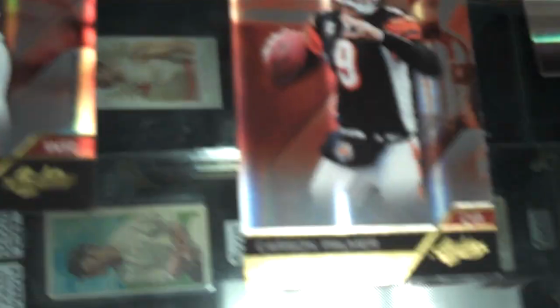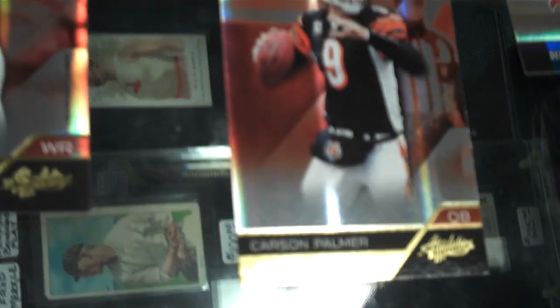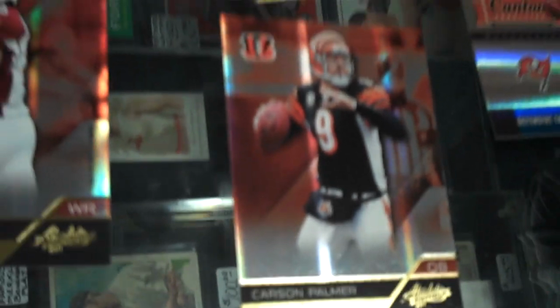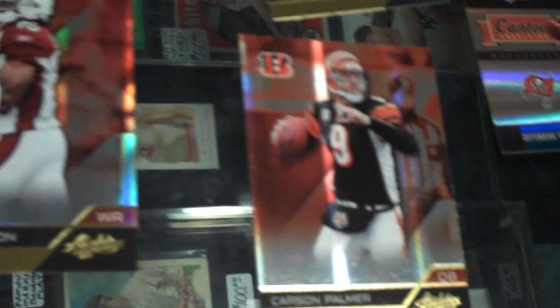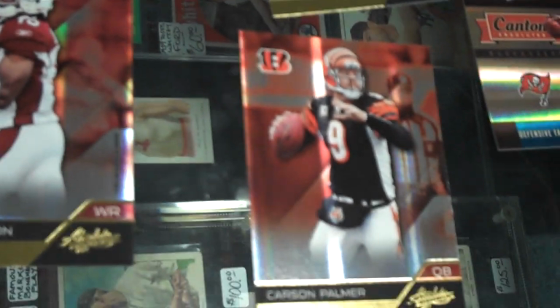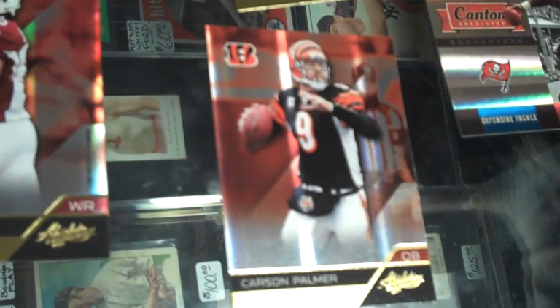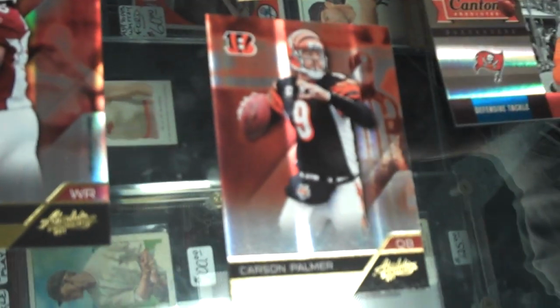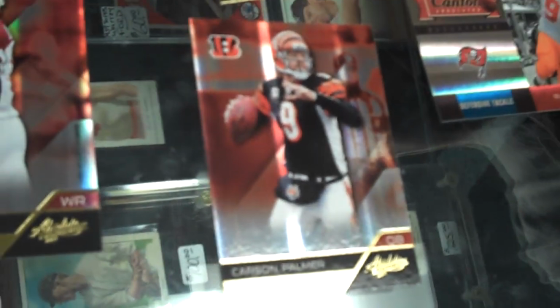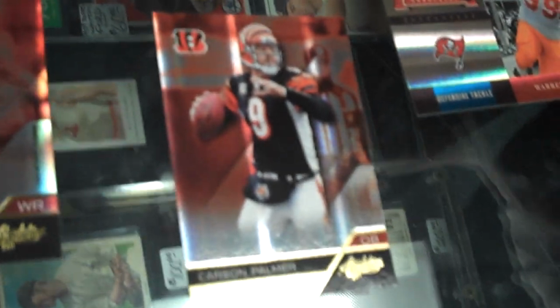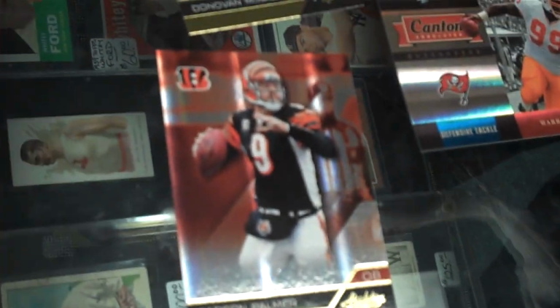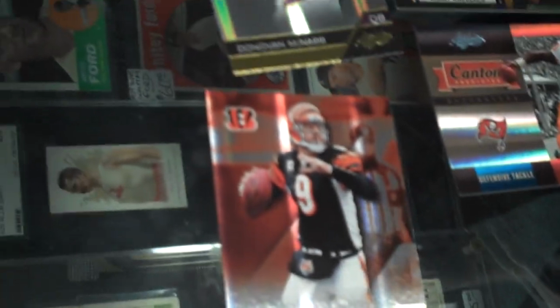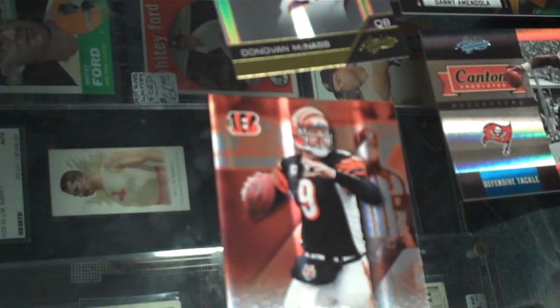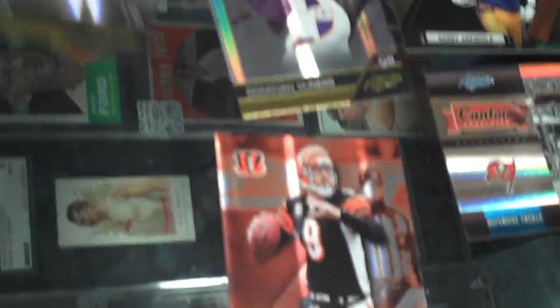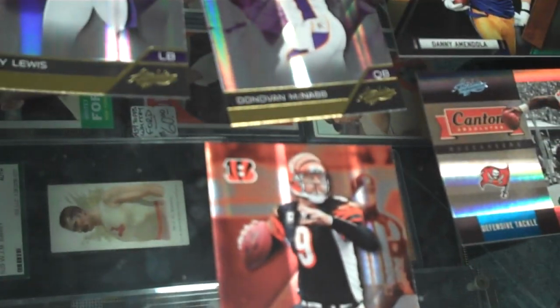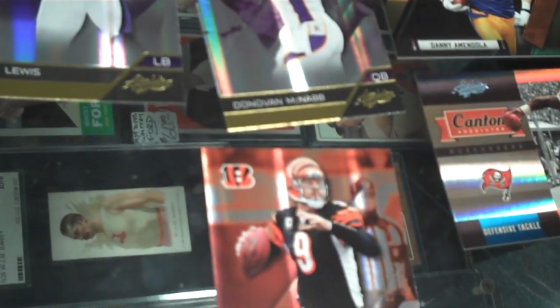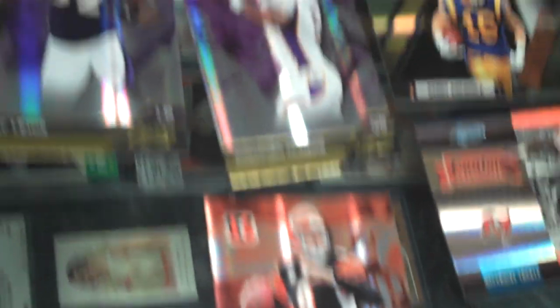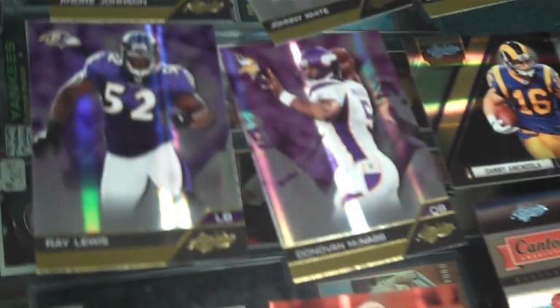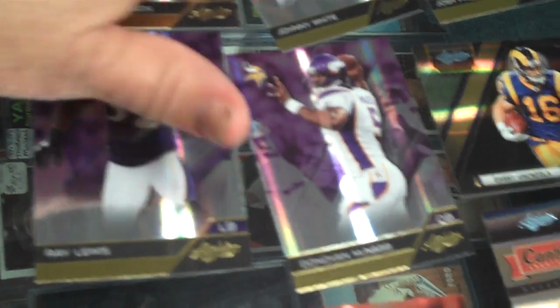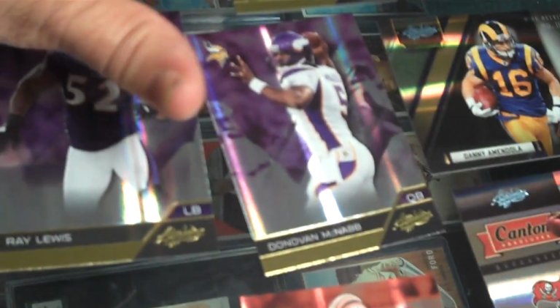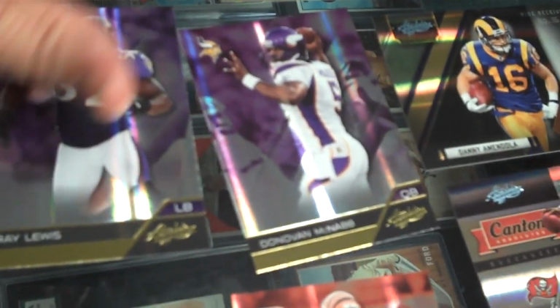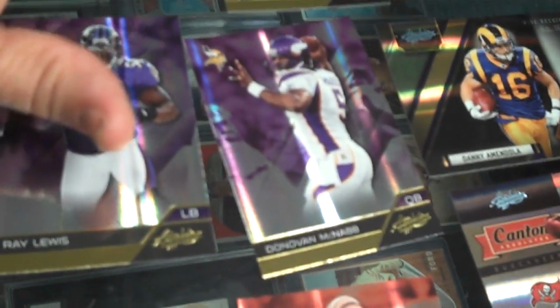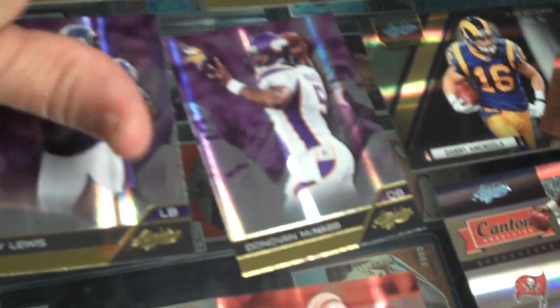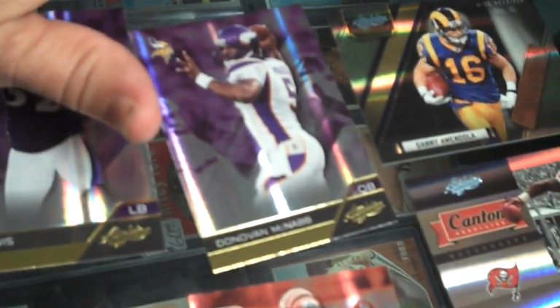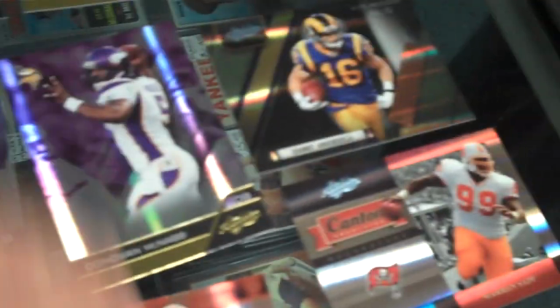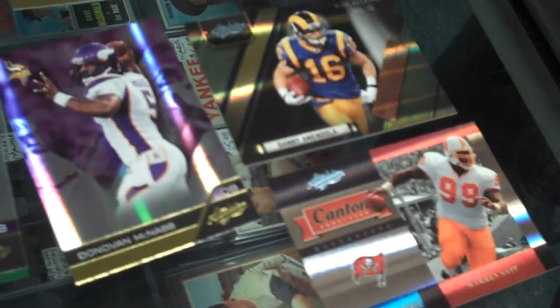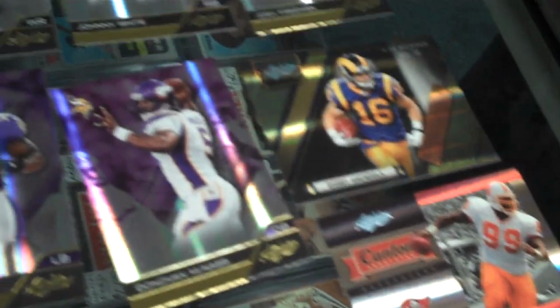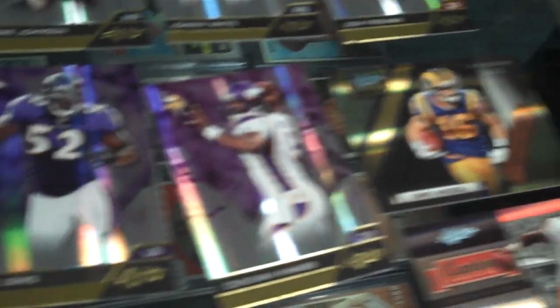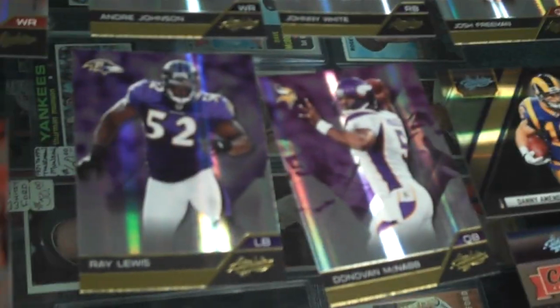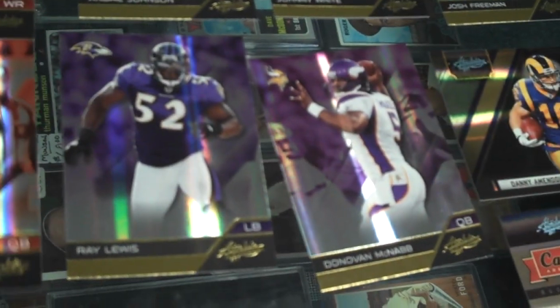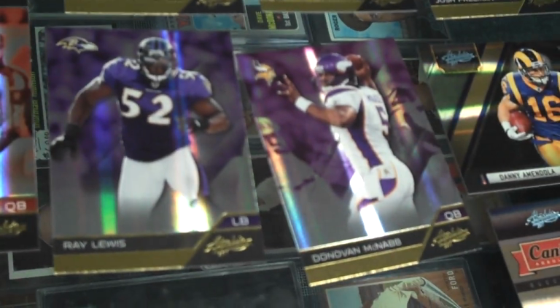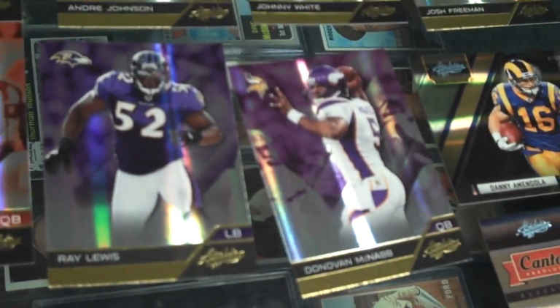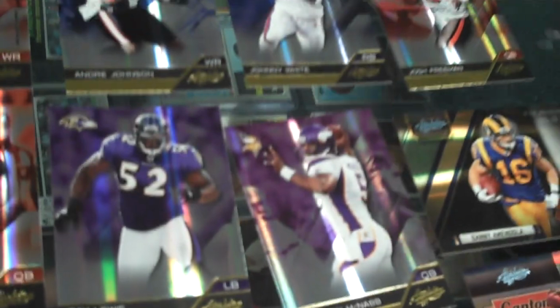And Carson Palmer. Originally they were saying he was going to start tomorrow for Oakland, his new team, but now they're saying they'll hold him out.